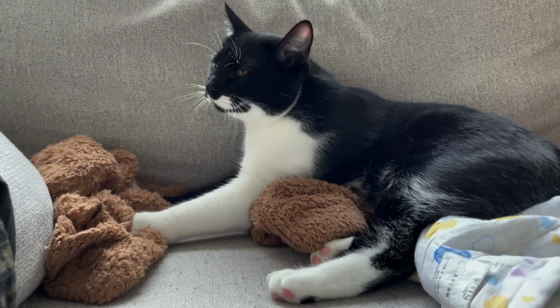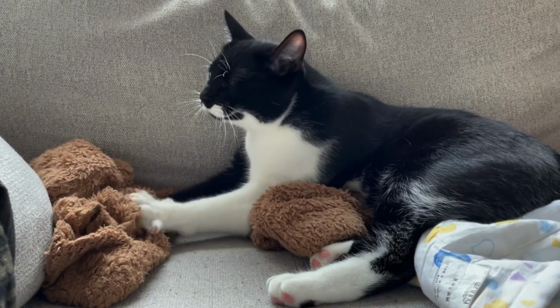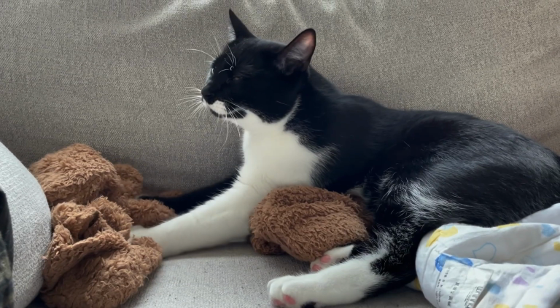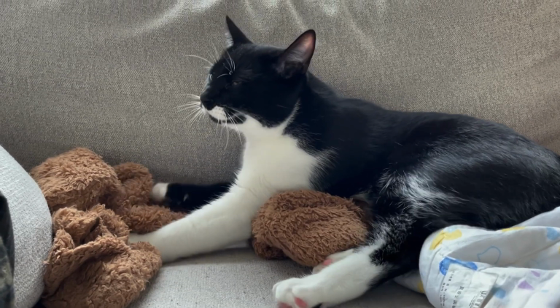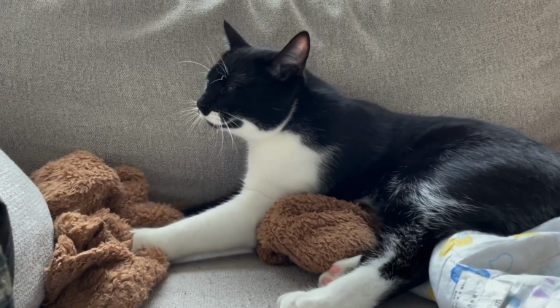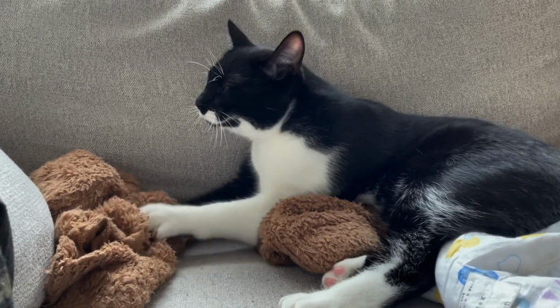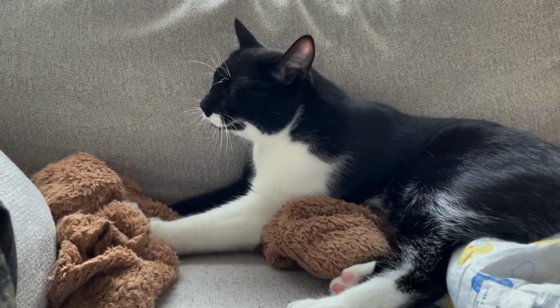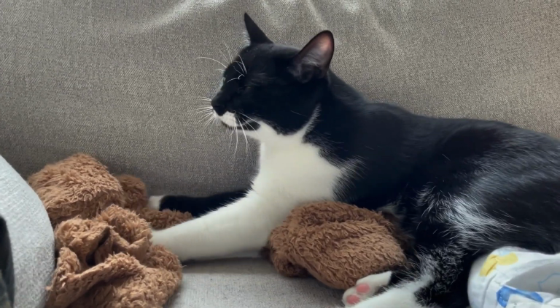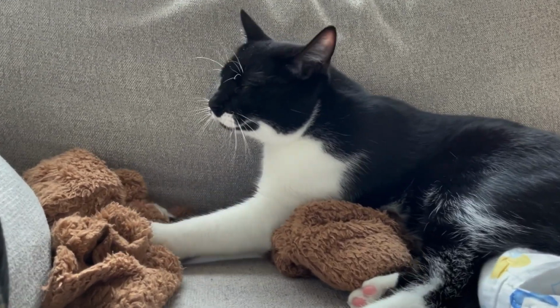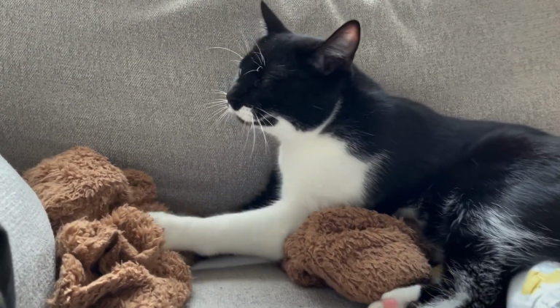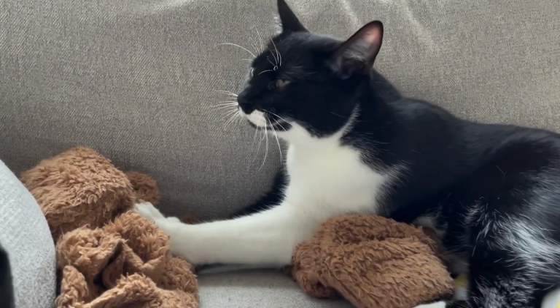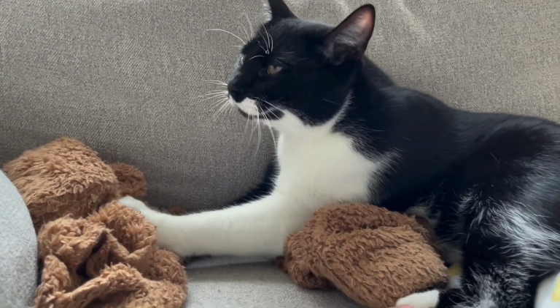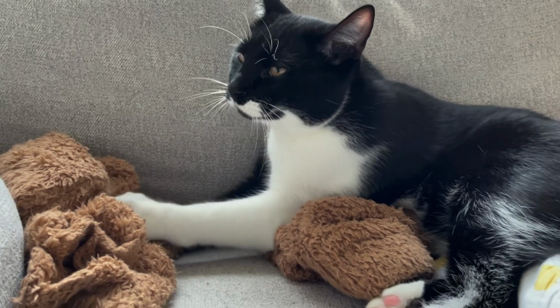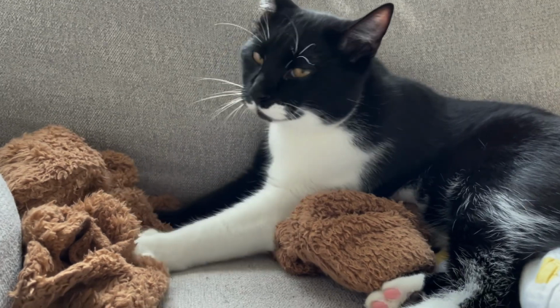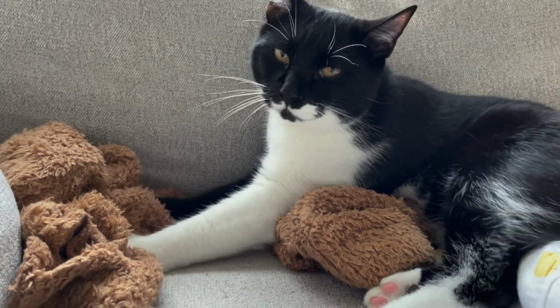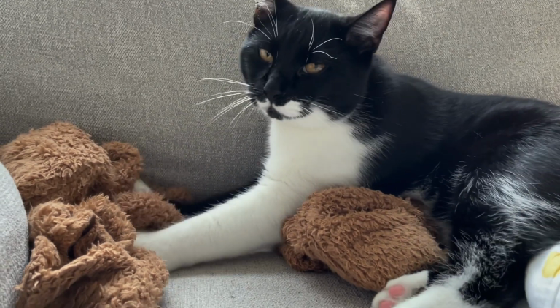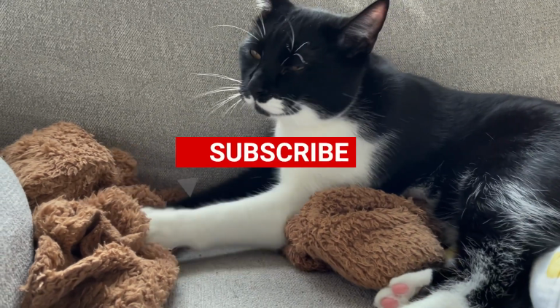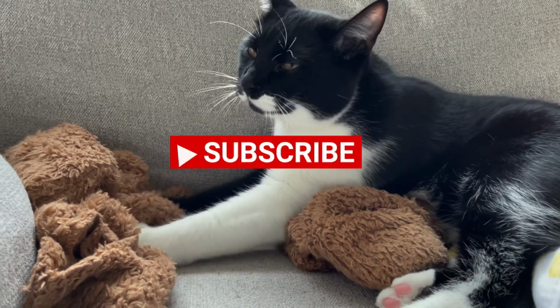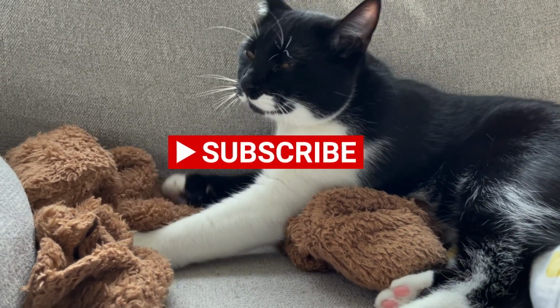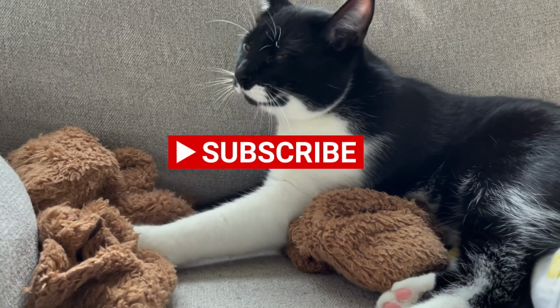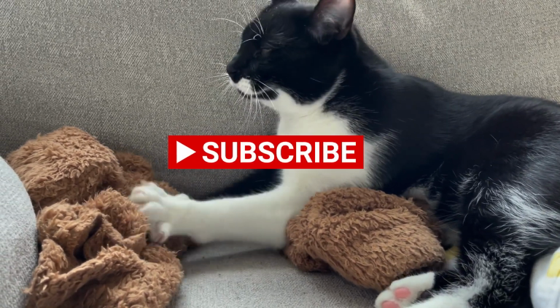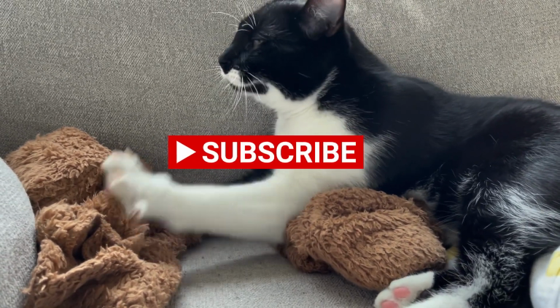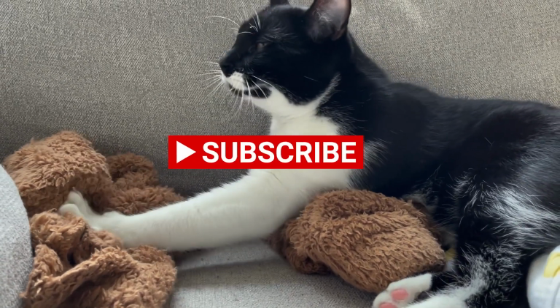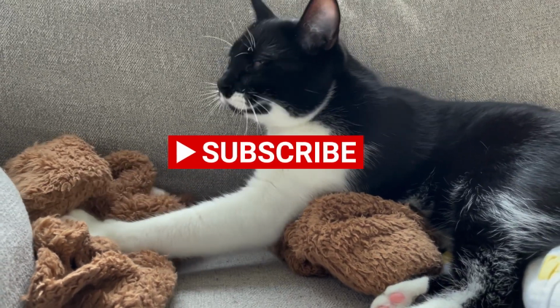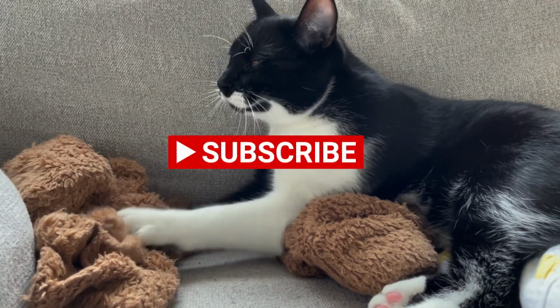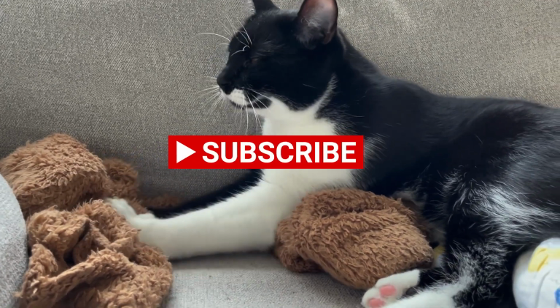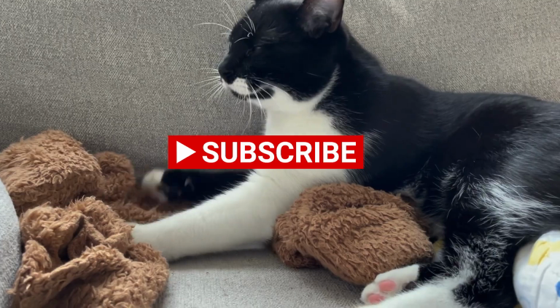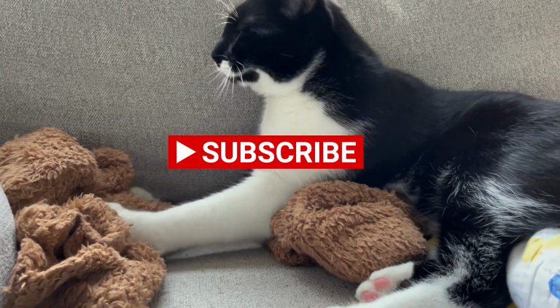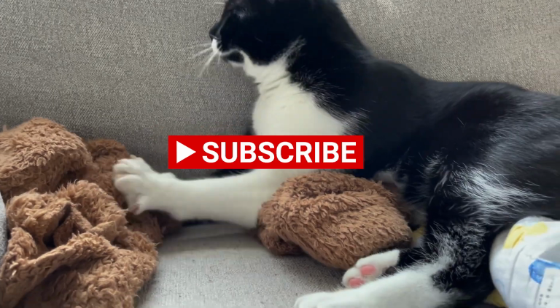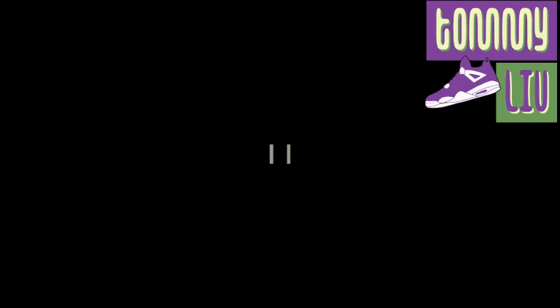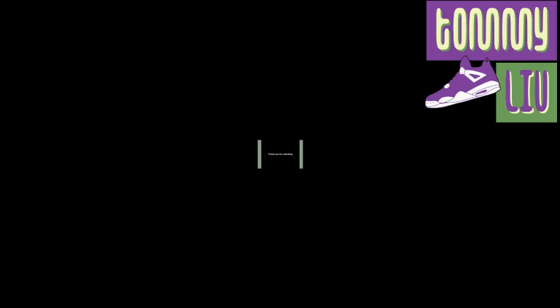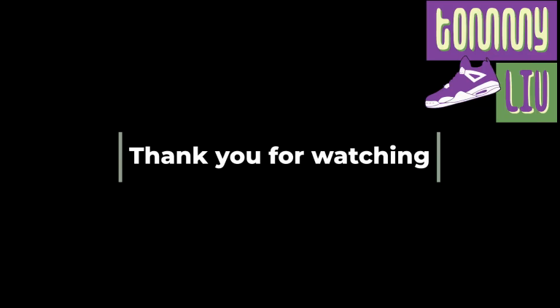And lastly, I just want to say thank you for watching my videos — I truly appreciate it. Best of luck to those of you who will enter this giveaway, as it is one of the best ways for me to show appreciation. Have a good one.